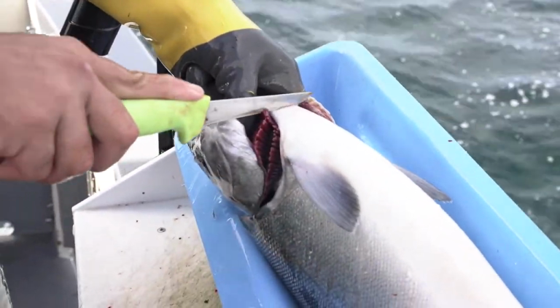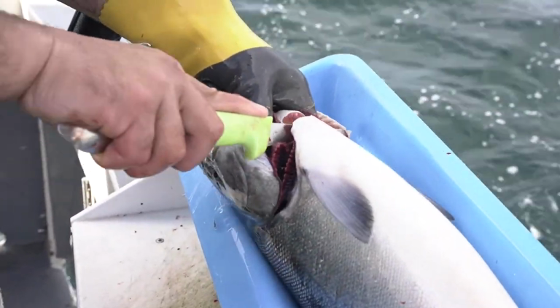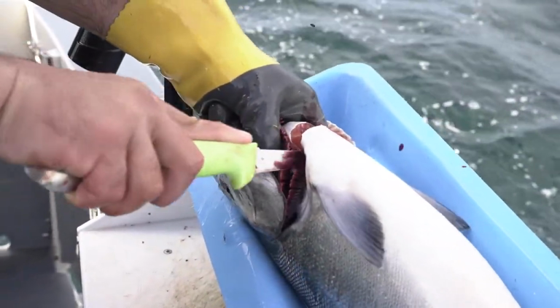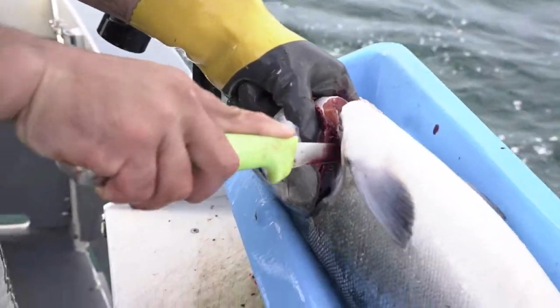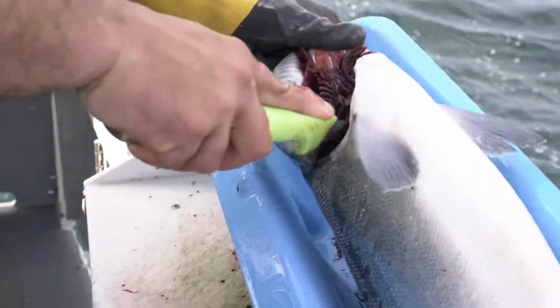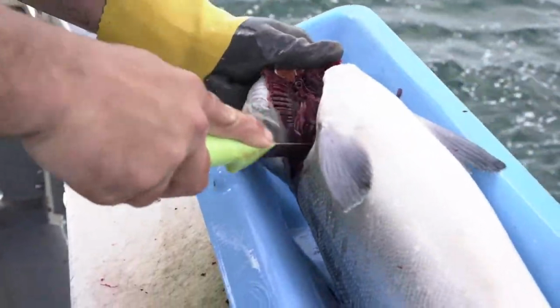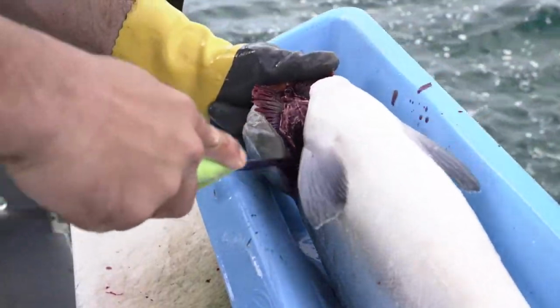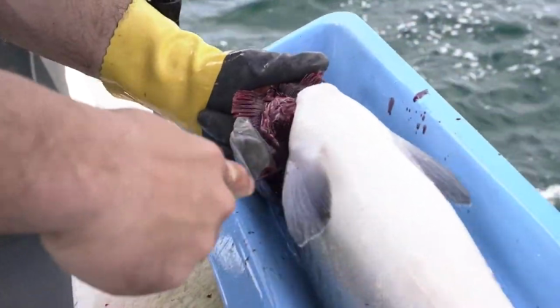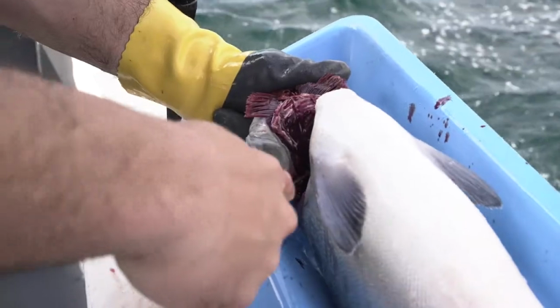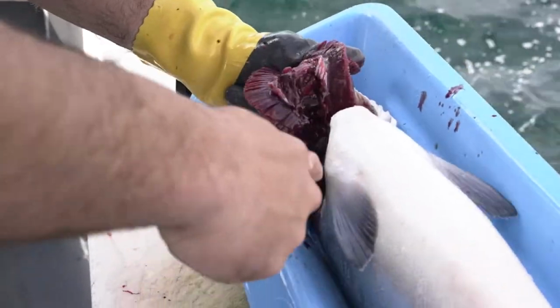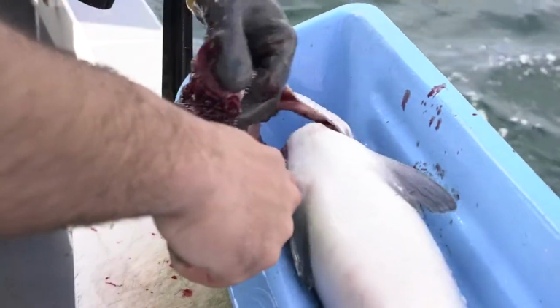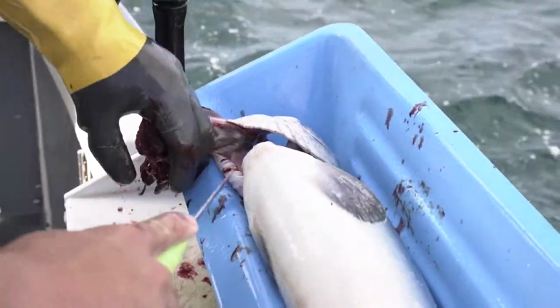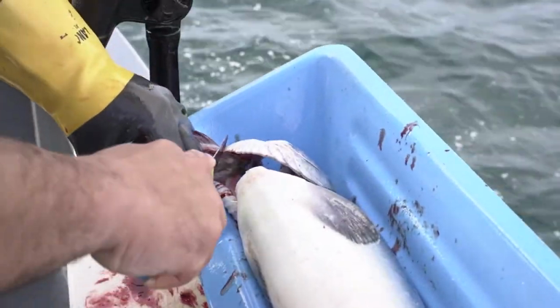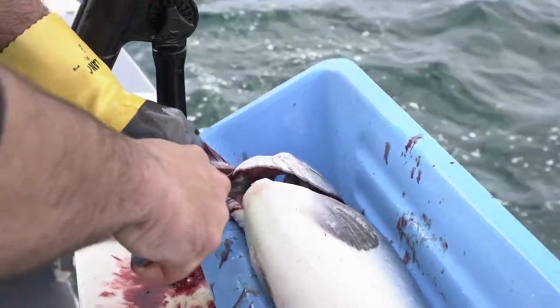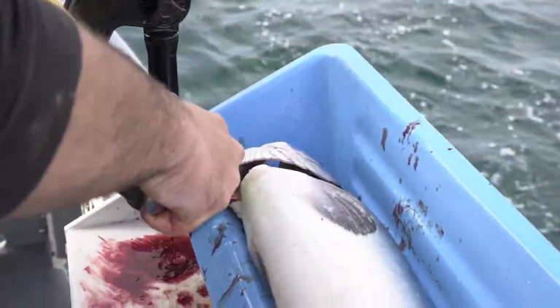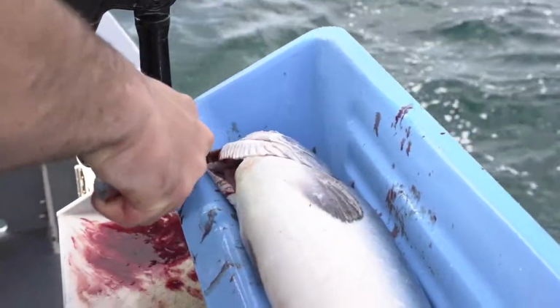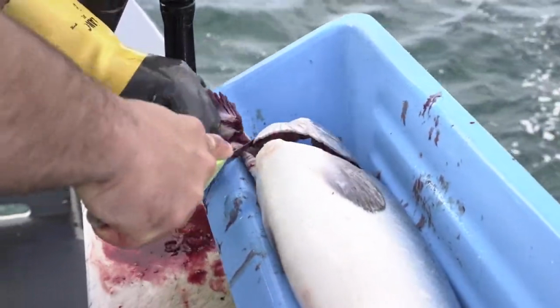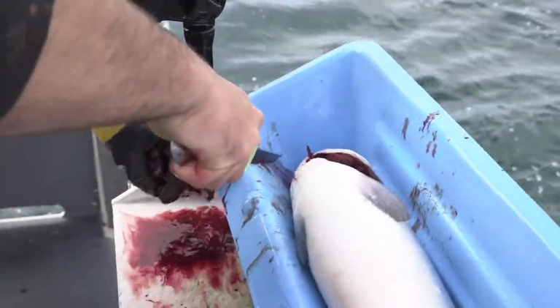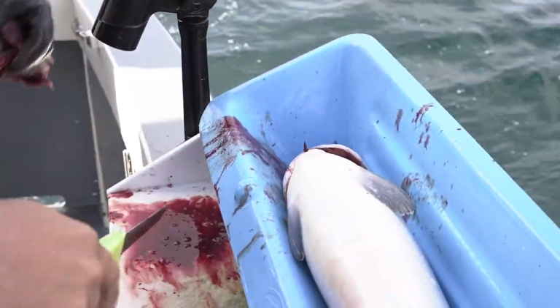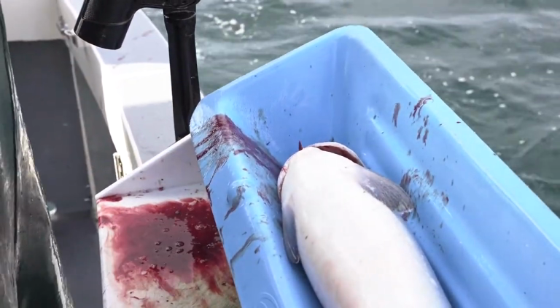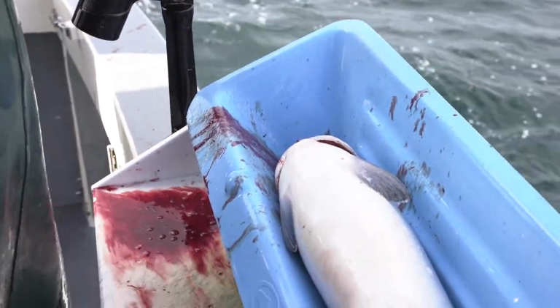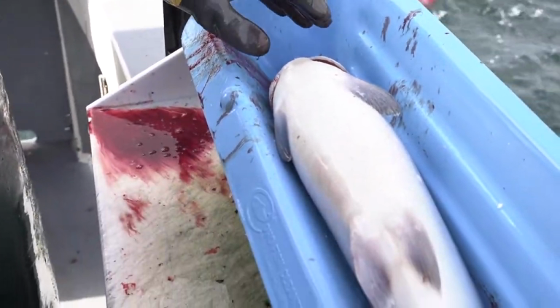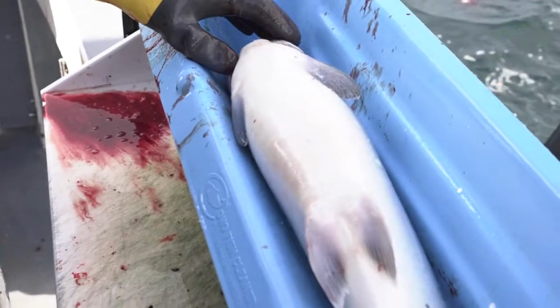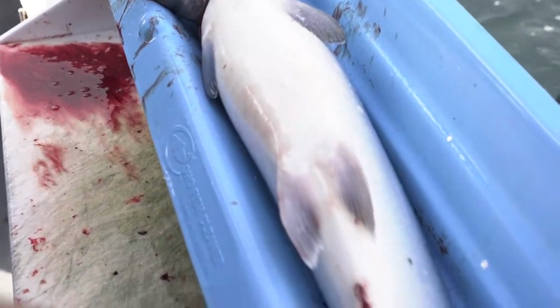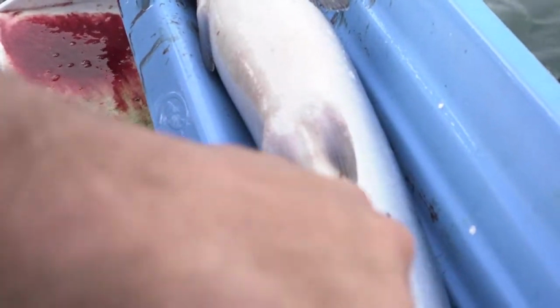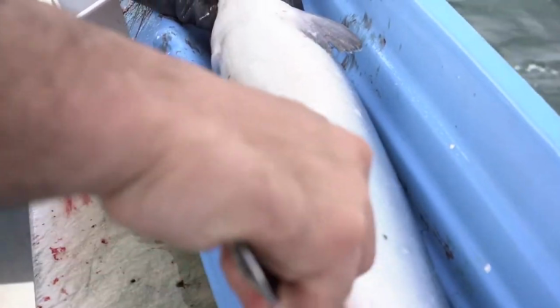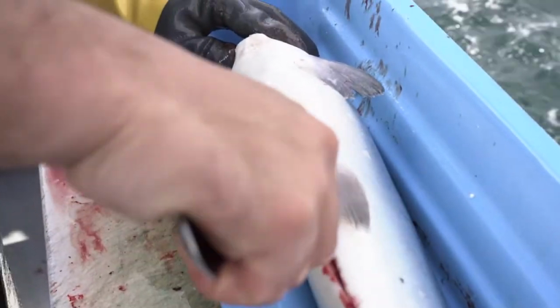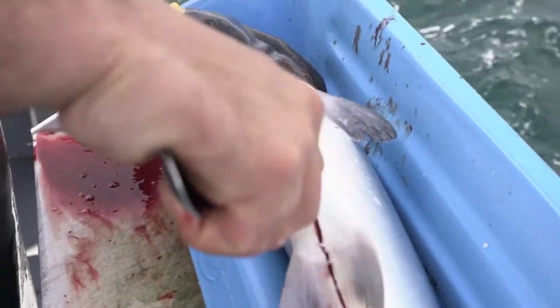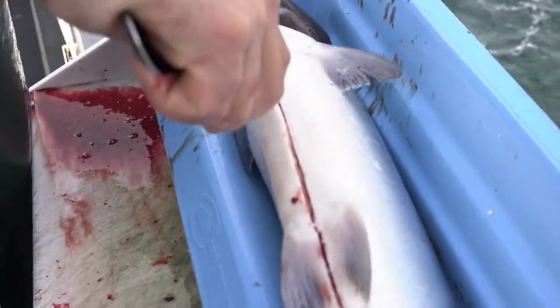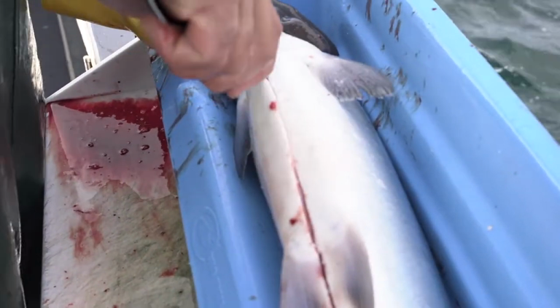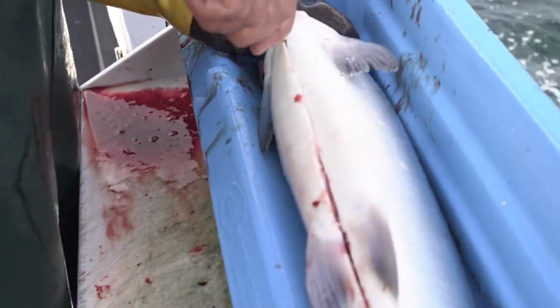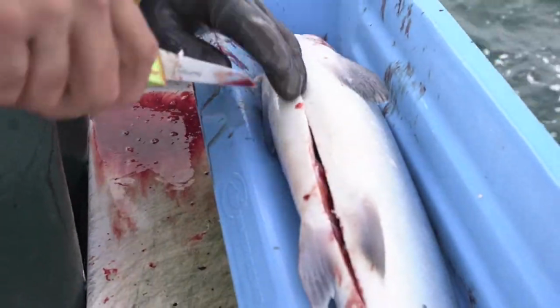First step, remove the gills. And we're gonna remove the guts as soon as possible to keep that meat nice and fresh.